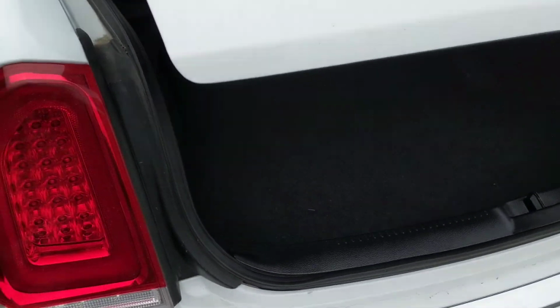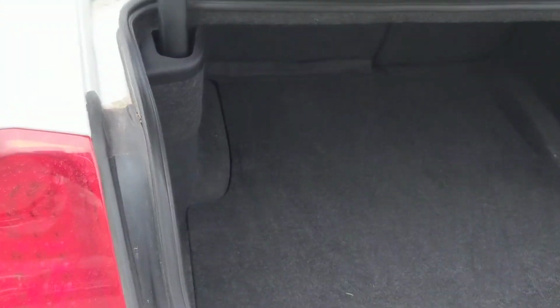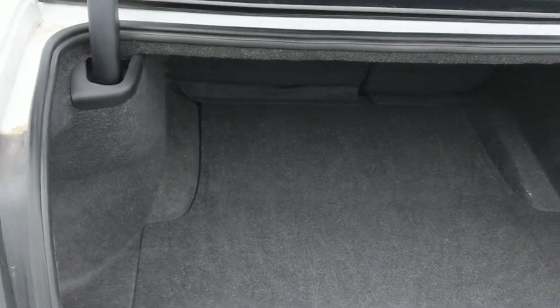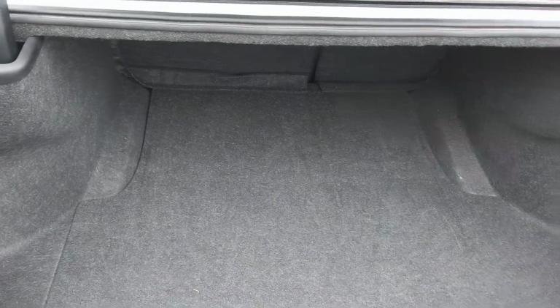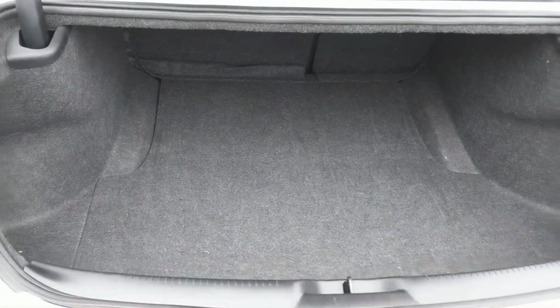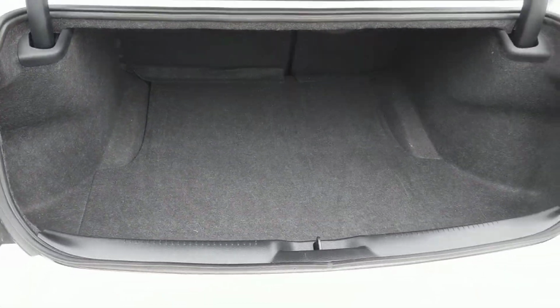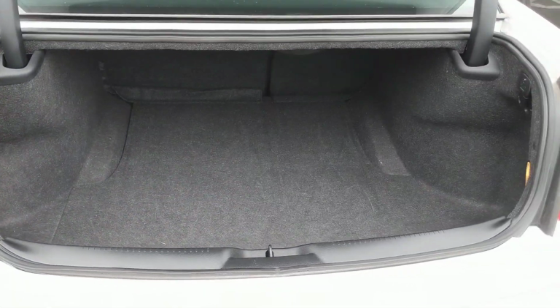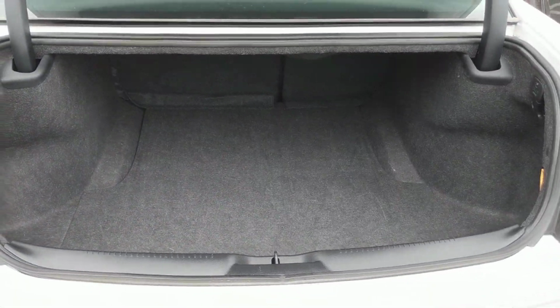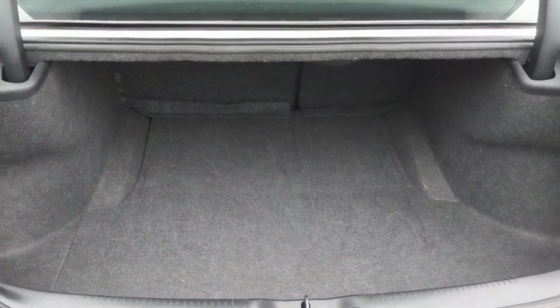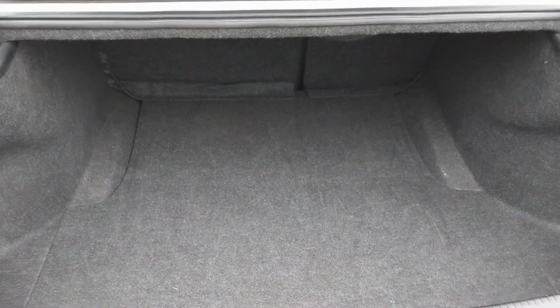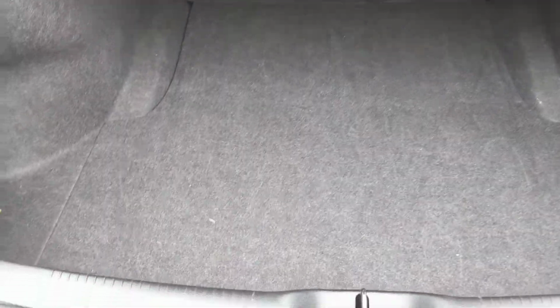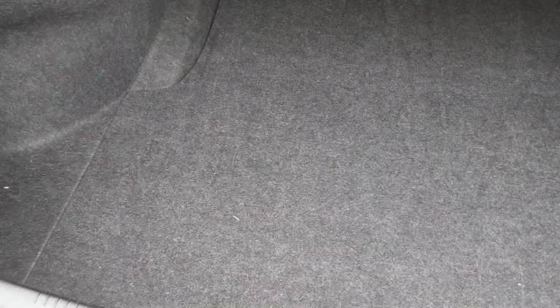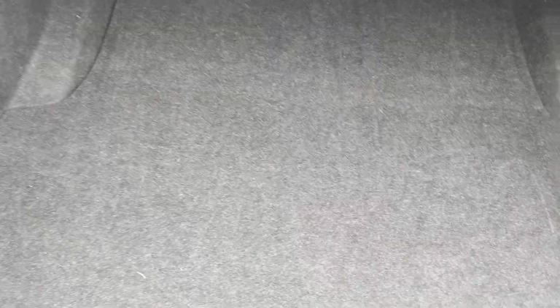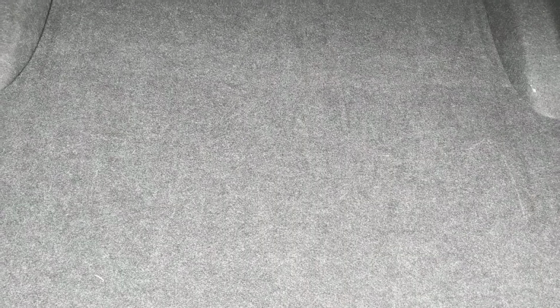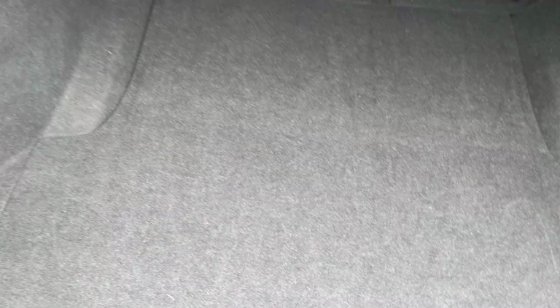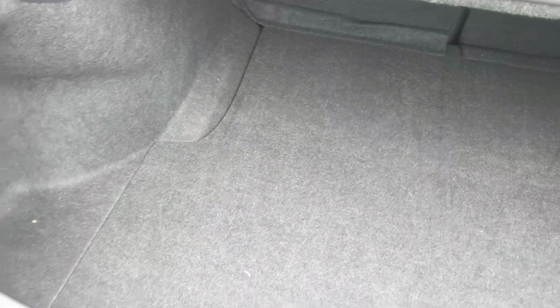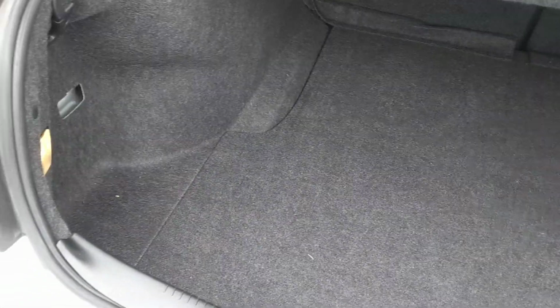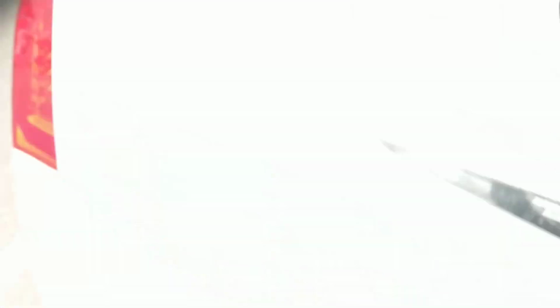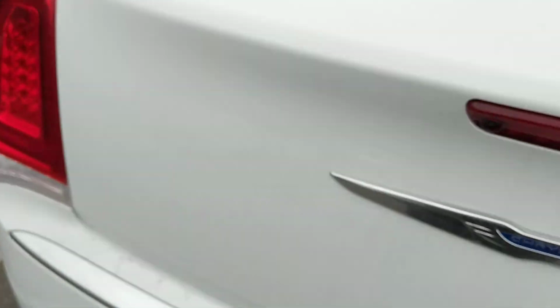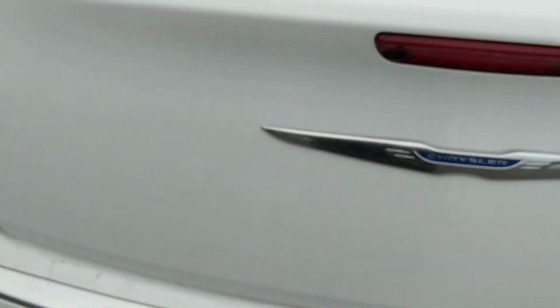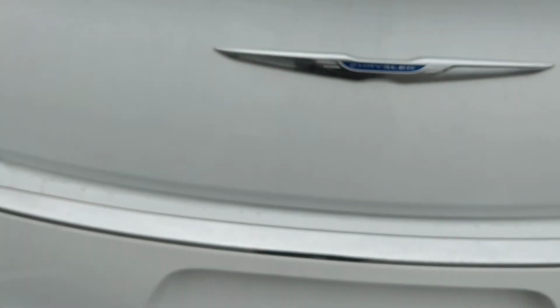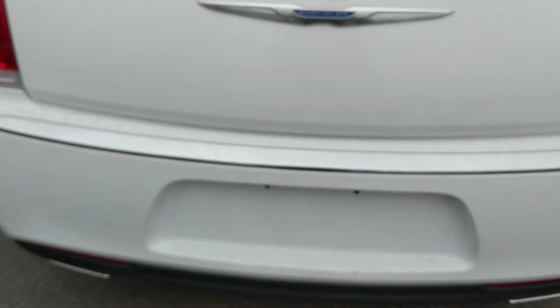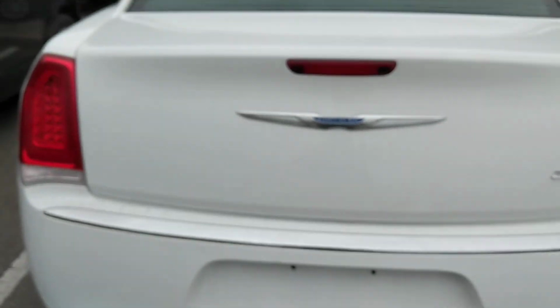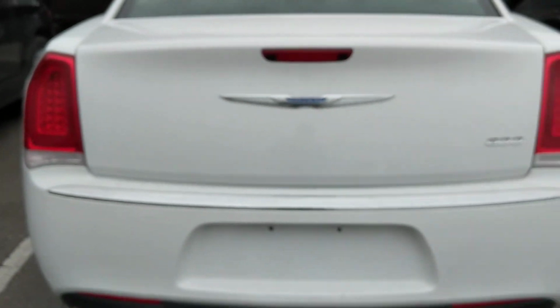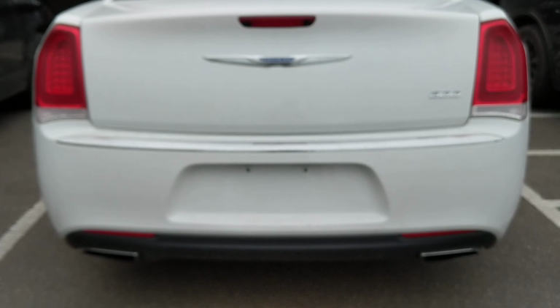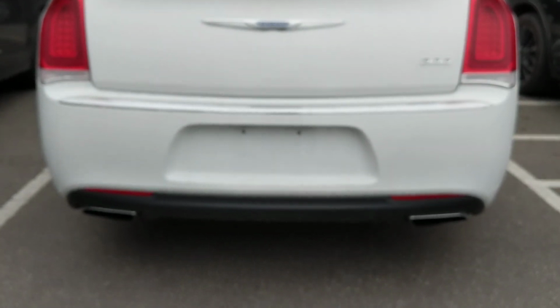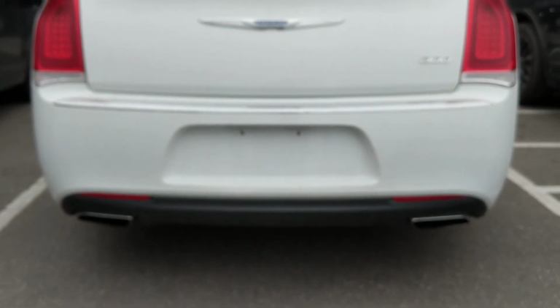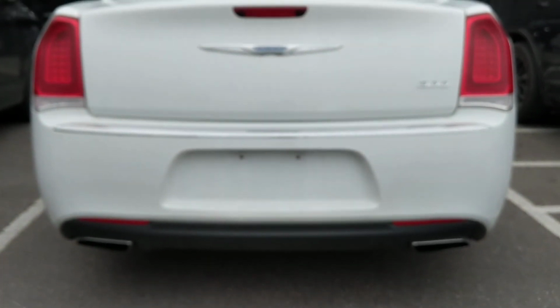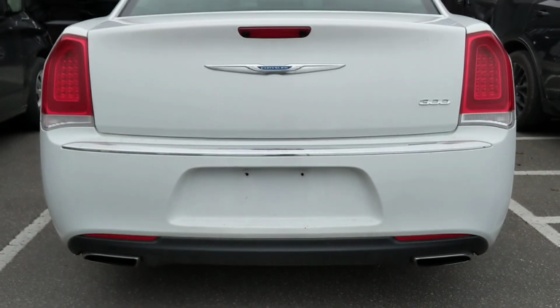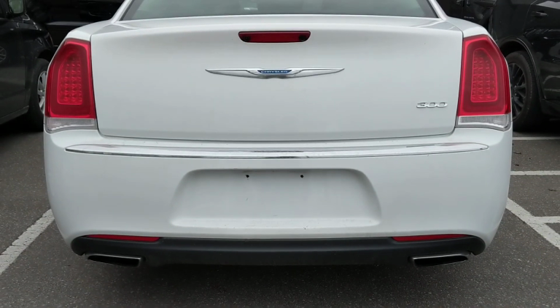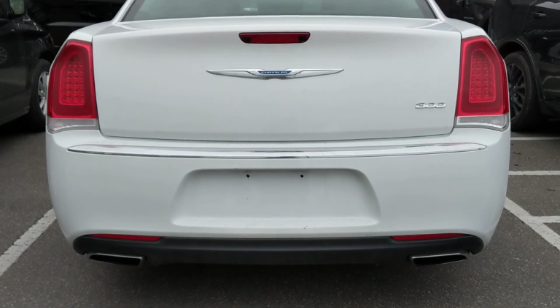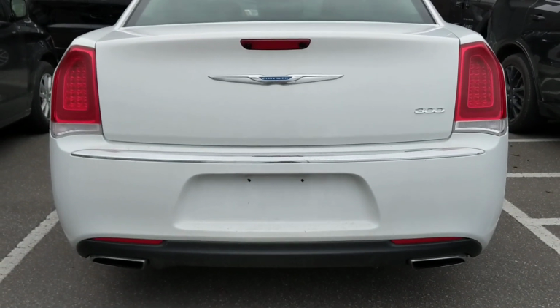When we open up the trunk, it's a great big full-size trunk. You can easily fit your groceries in there, easily fit your strollers in there, with a spare tire underneath. Just to give you a look at the back — nice built-in duals at the back. It's a real good looking car all the way around.